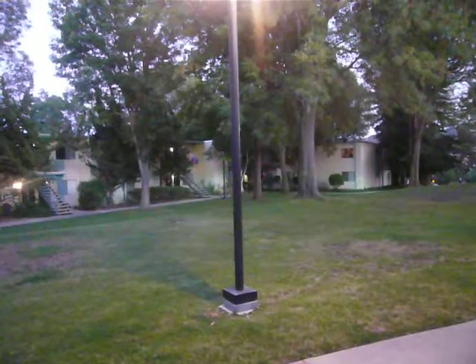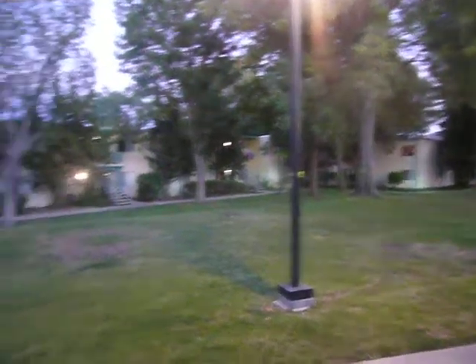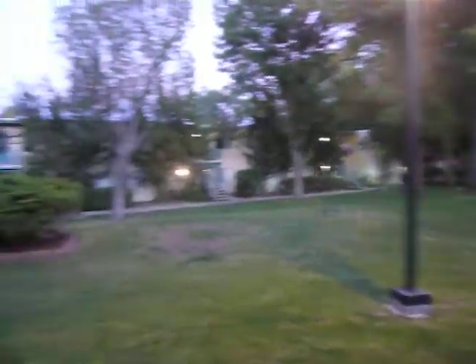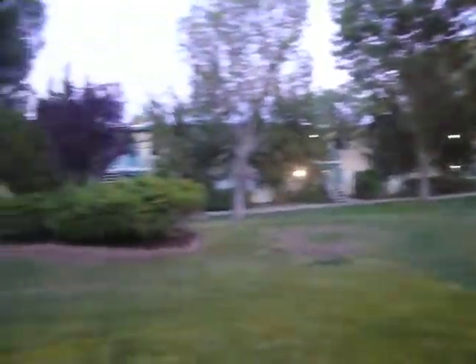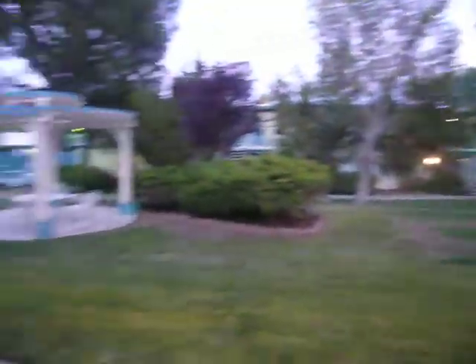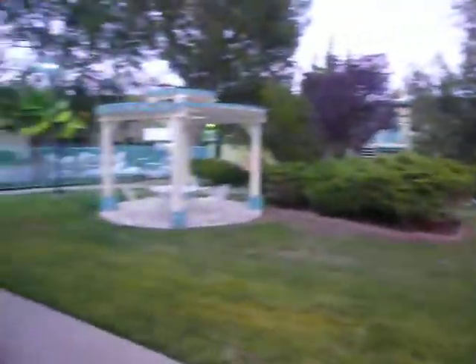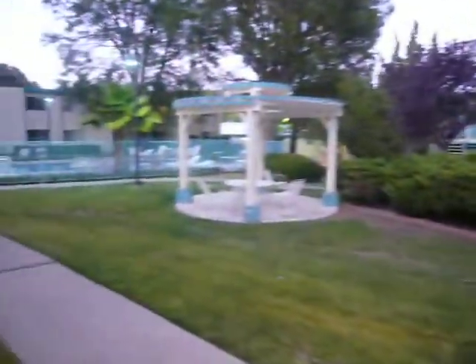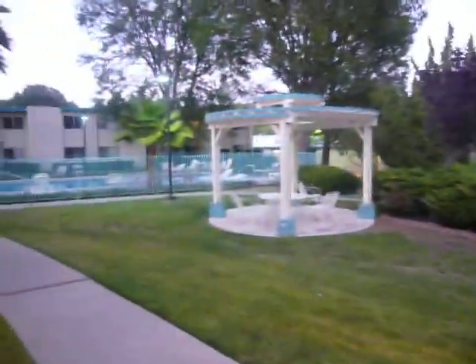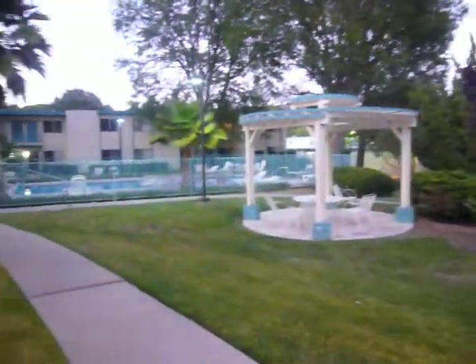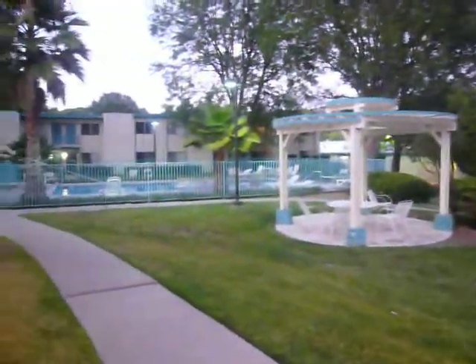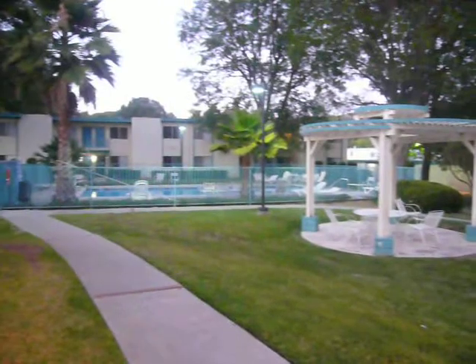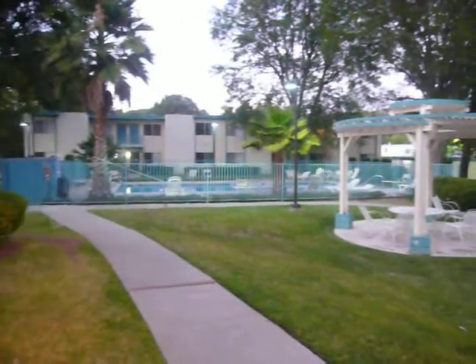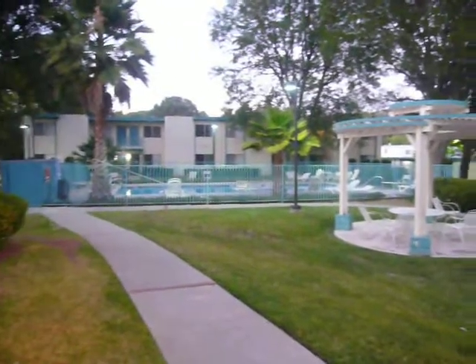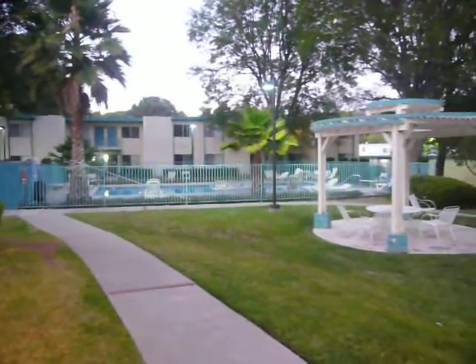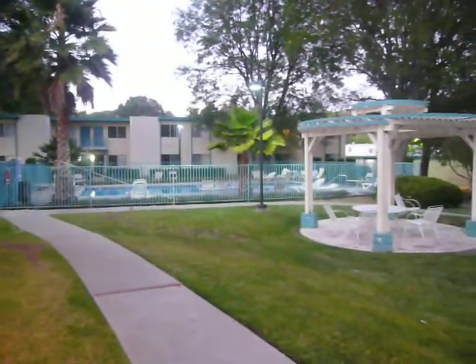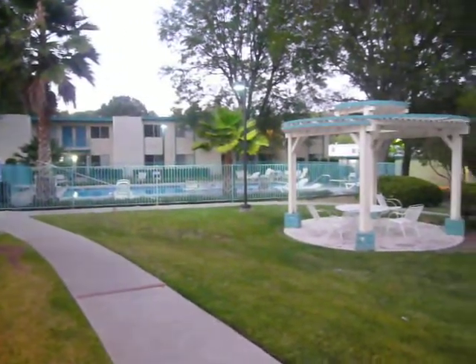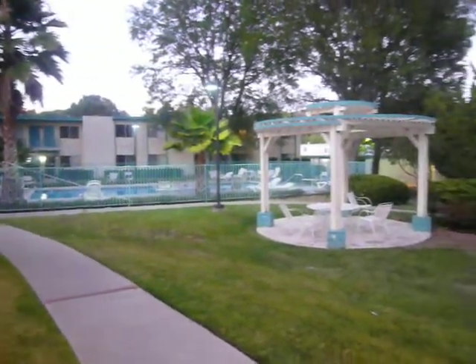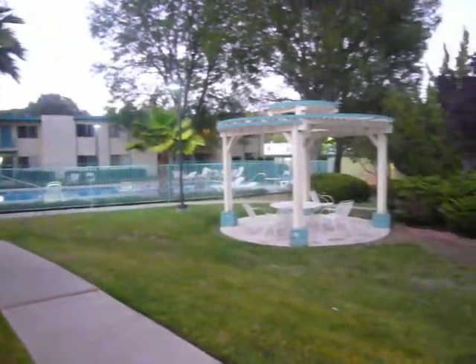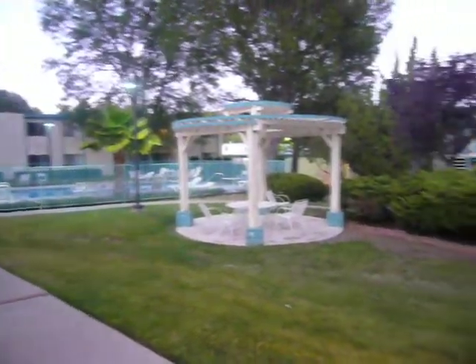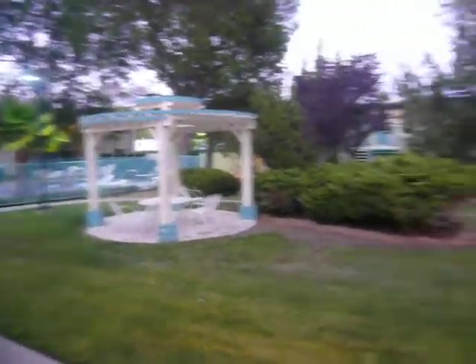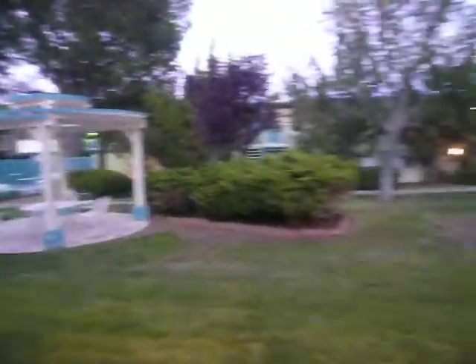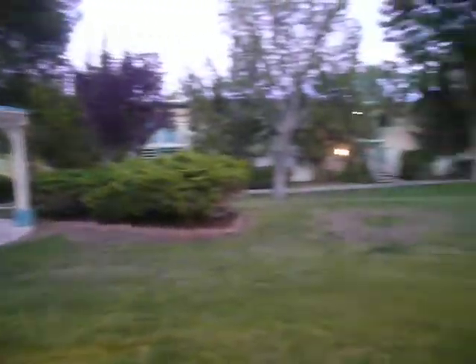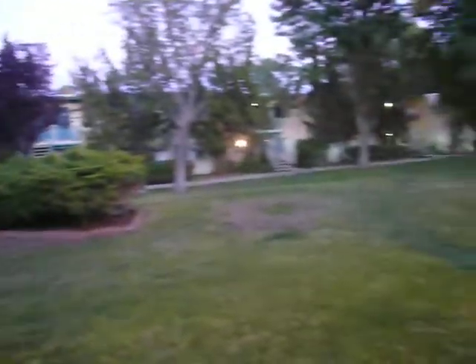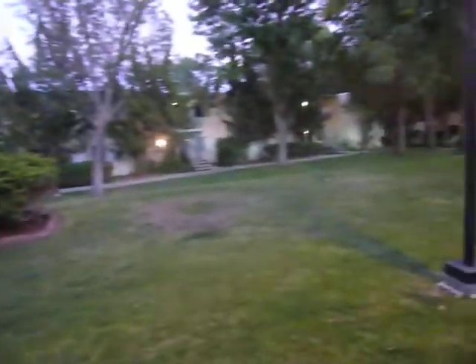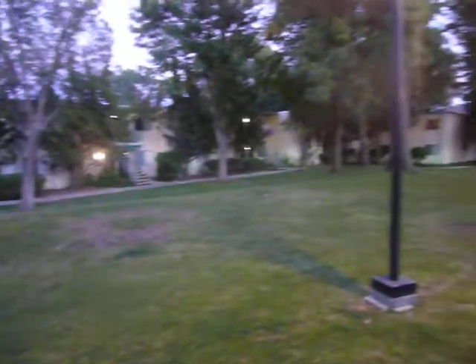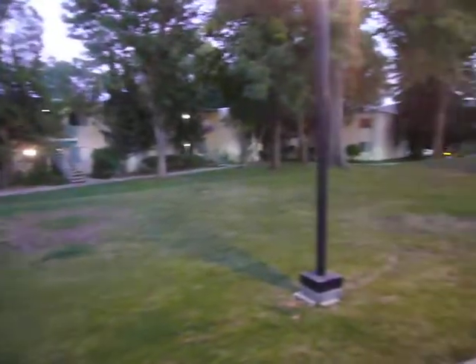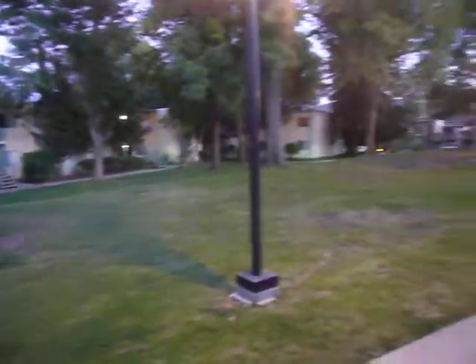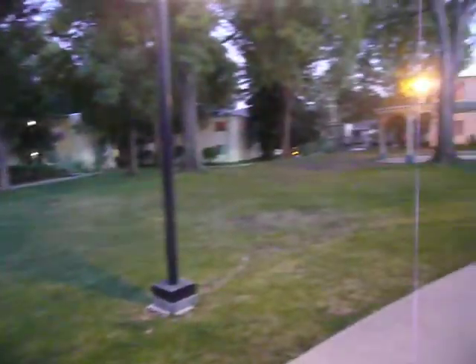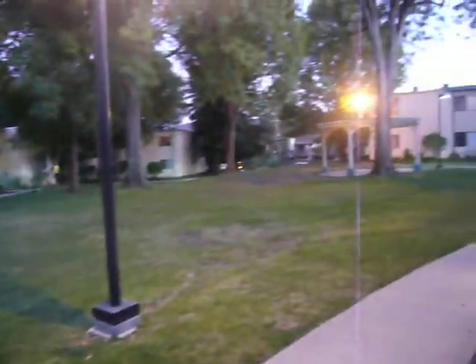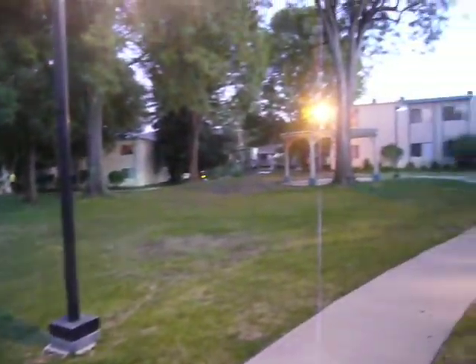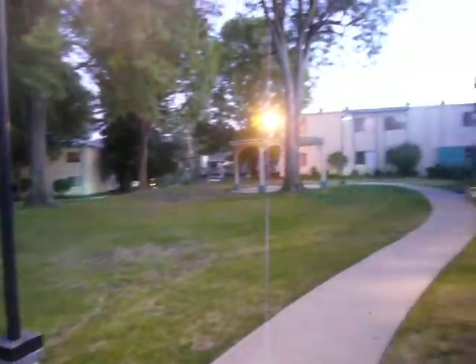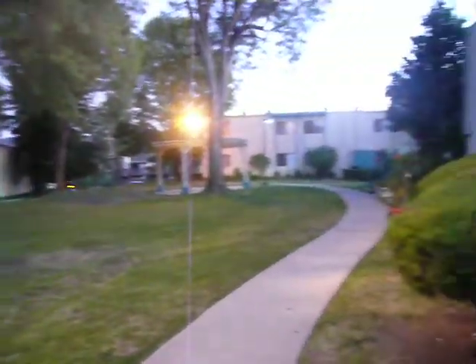Alright, so here is our new place. That's the pool. A little sitting area. Going quickly because we've got a lot to cover here.